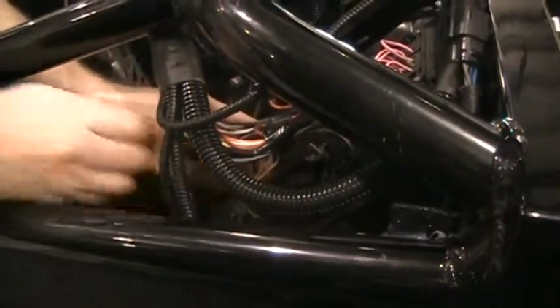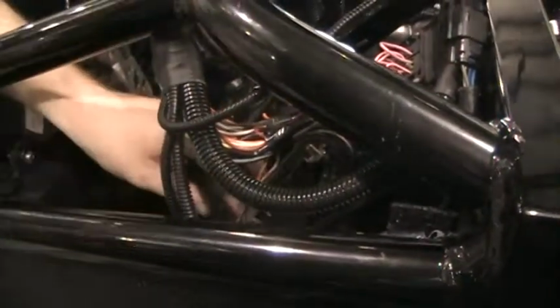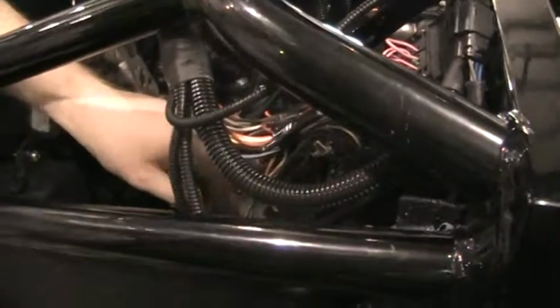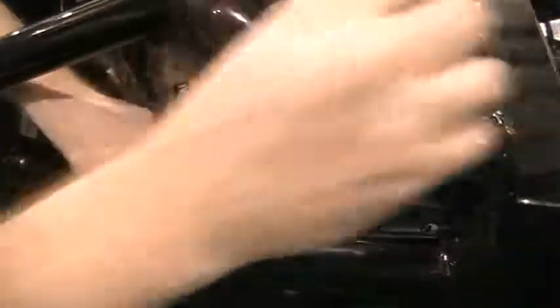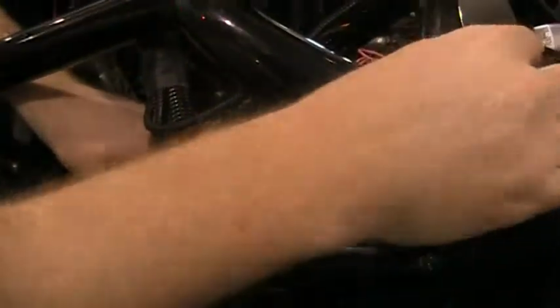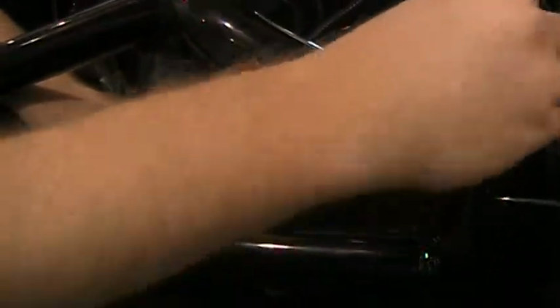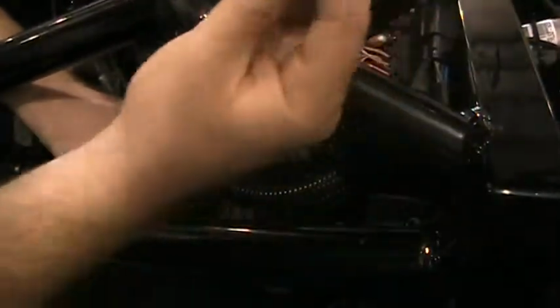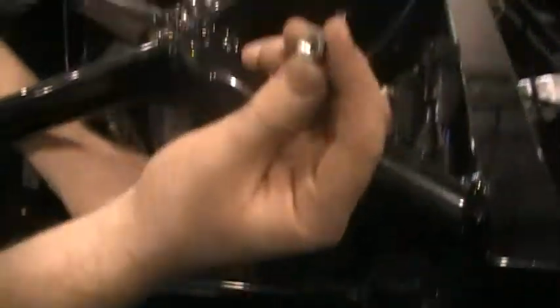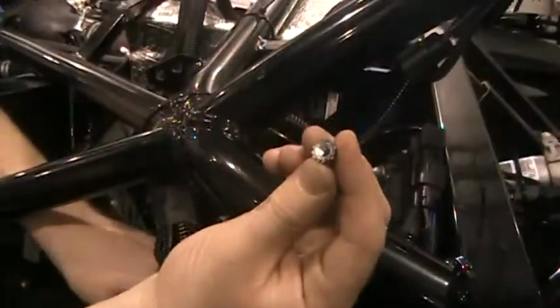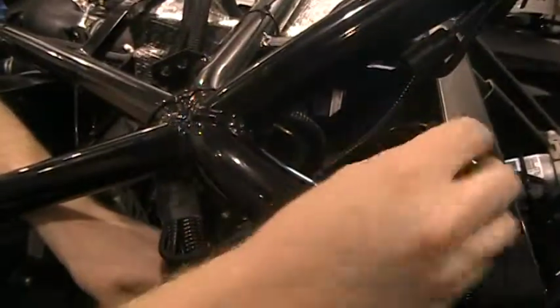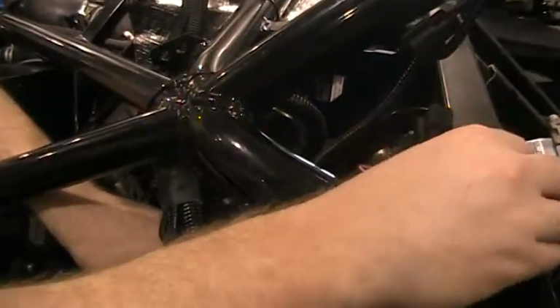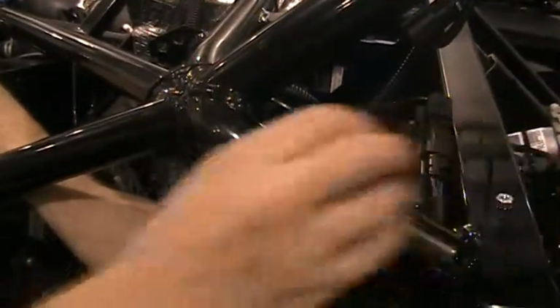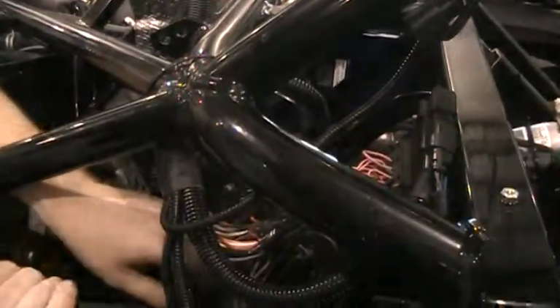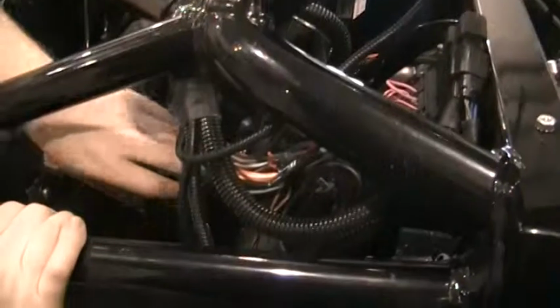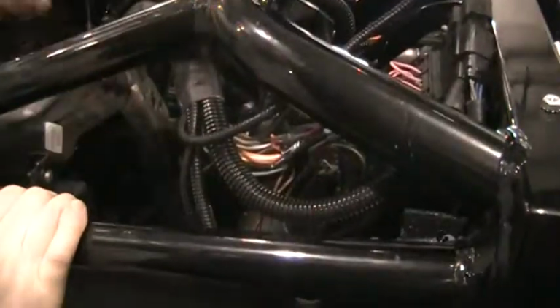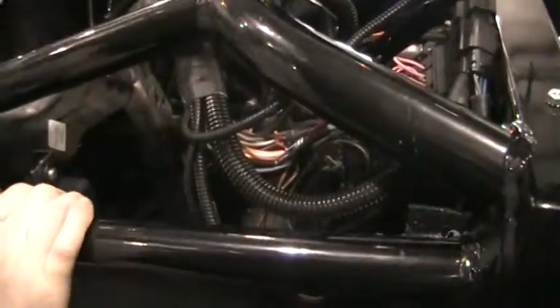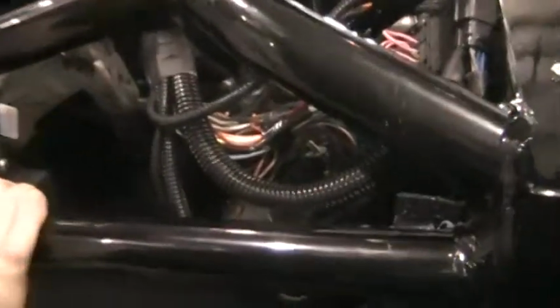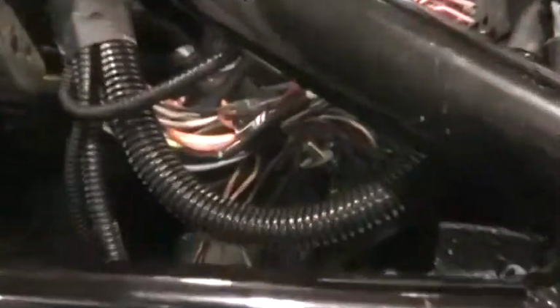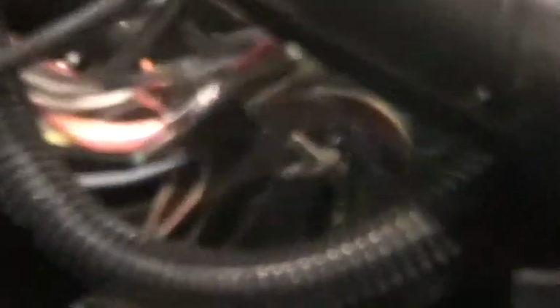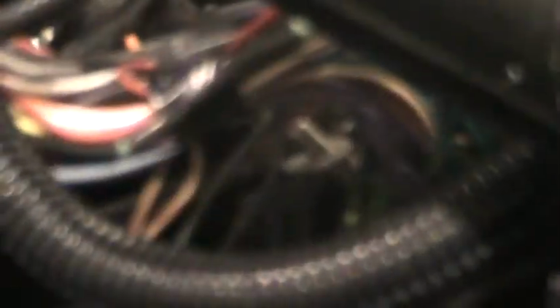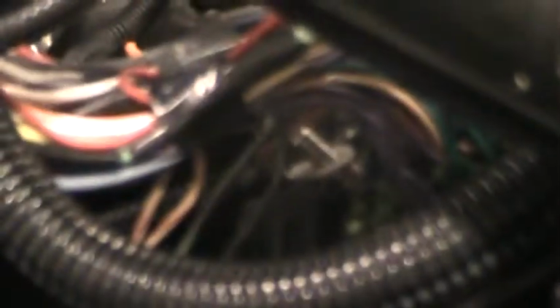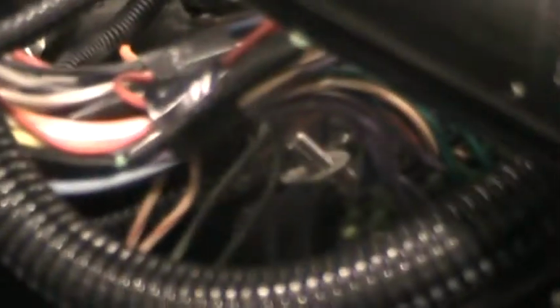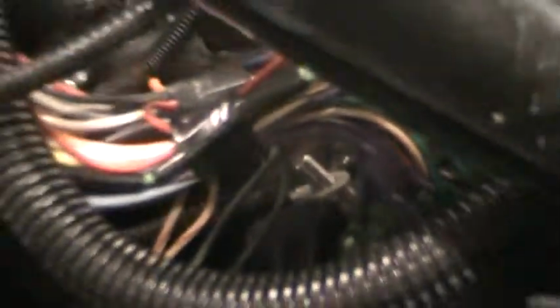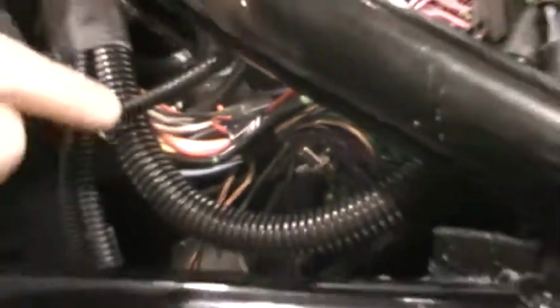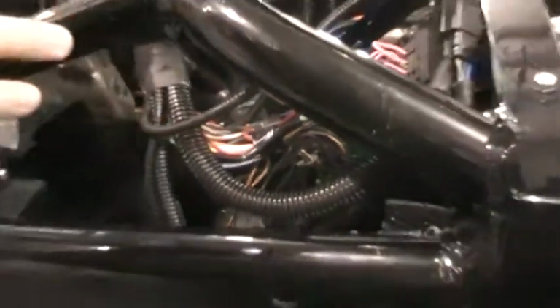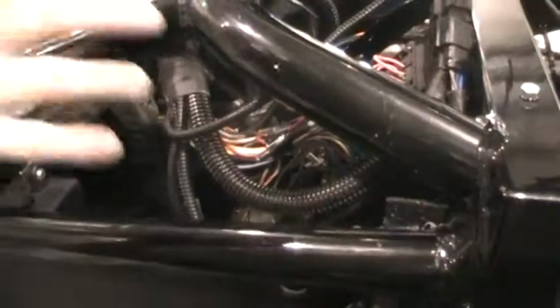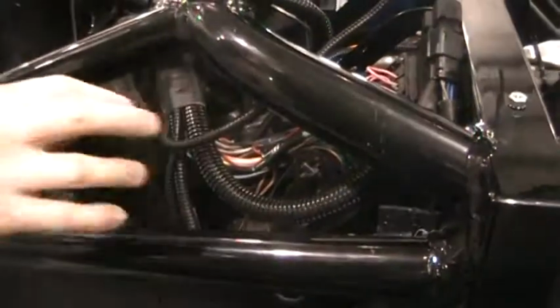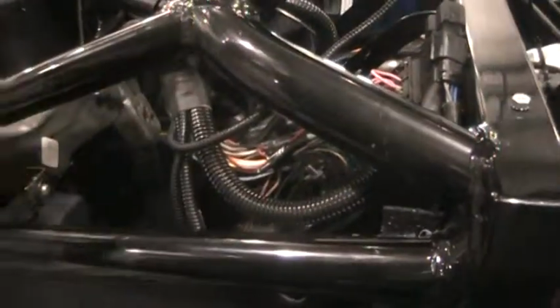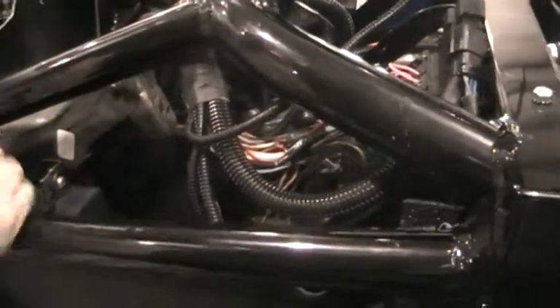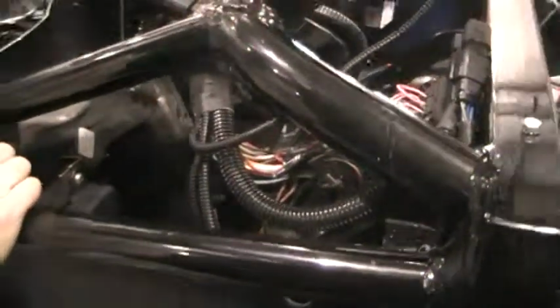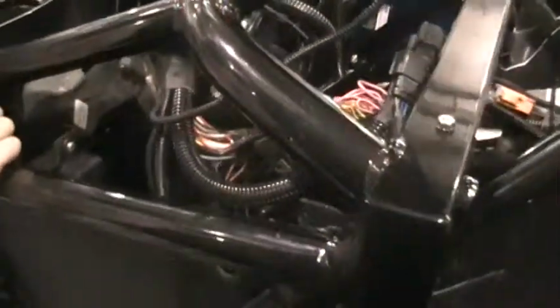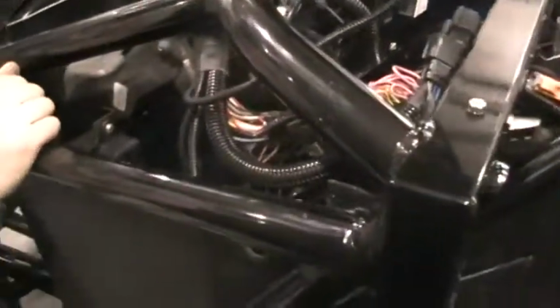I'm going to leave the nut with the washer off for a second, because what we'll do next is install the jumper wire from the chassis harness over to the engine harness — the GM engine harness.